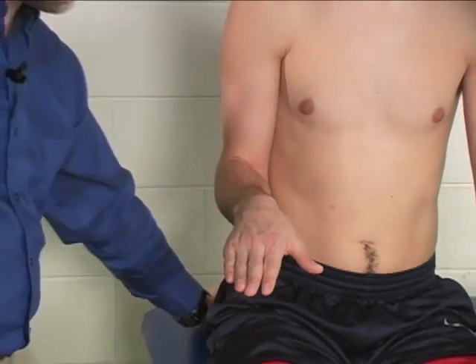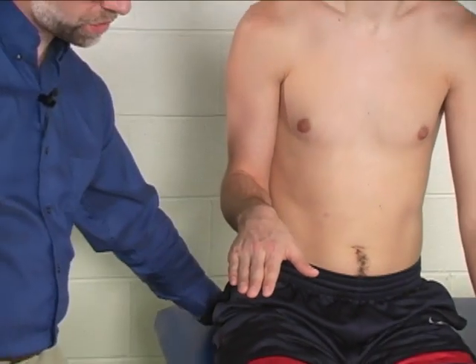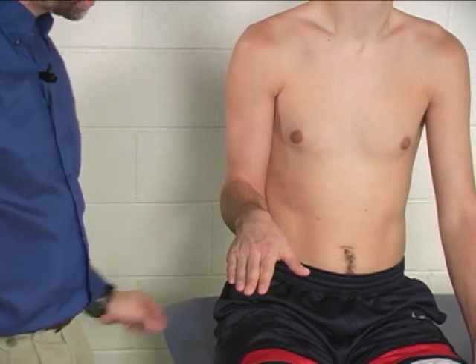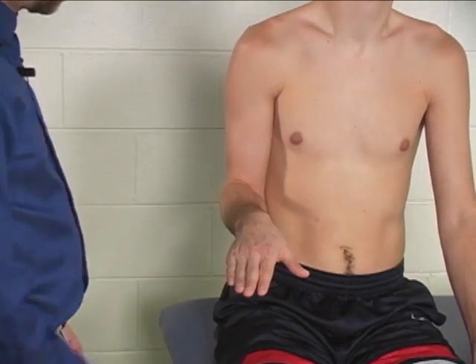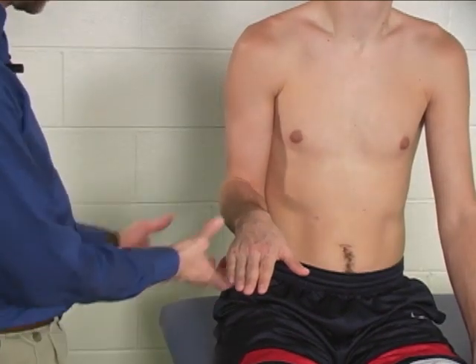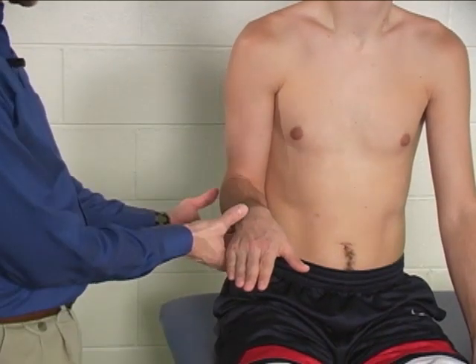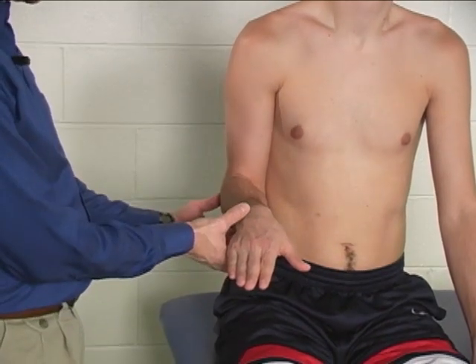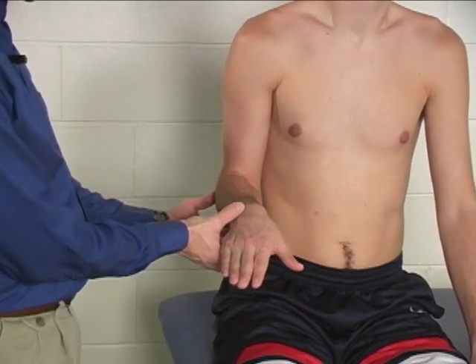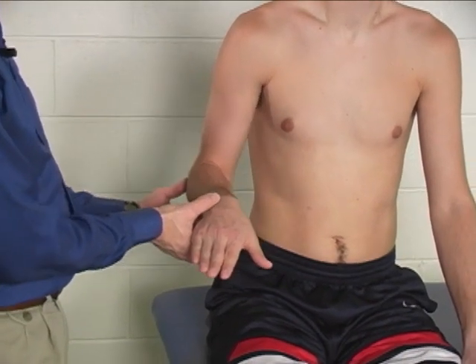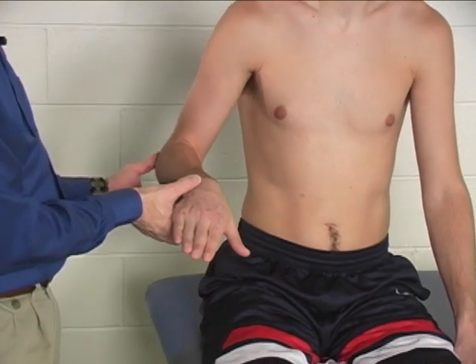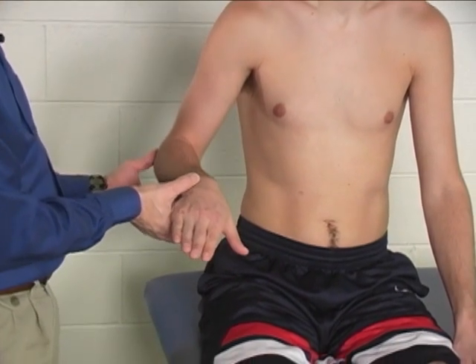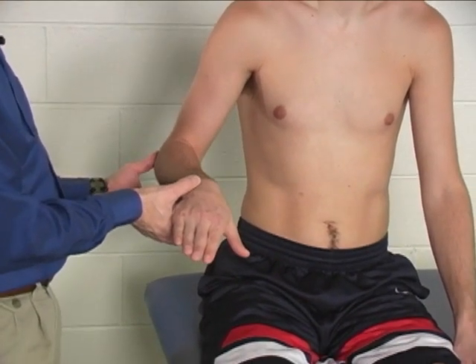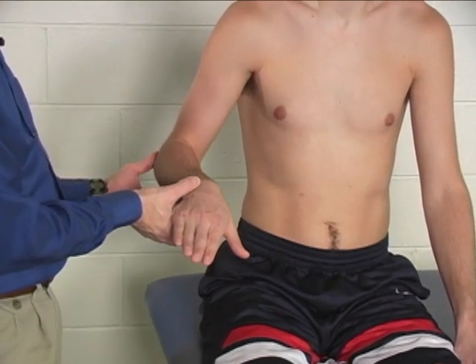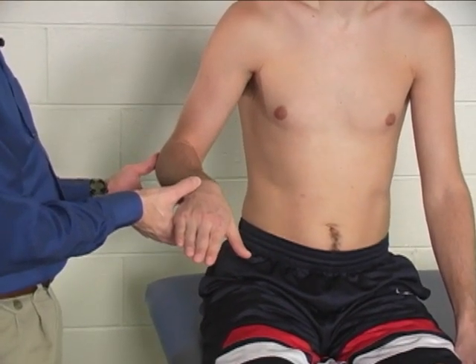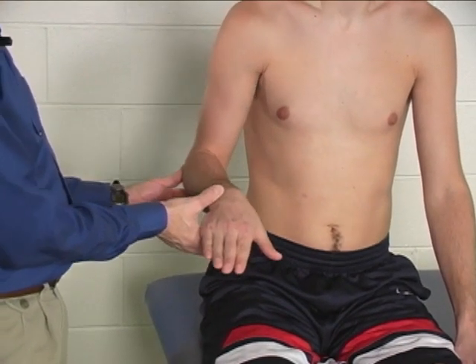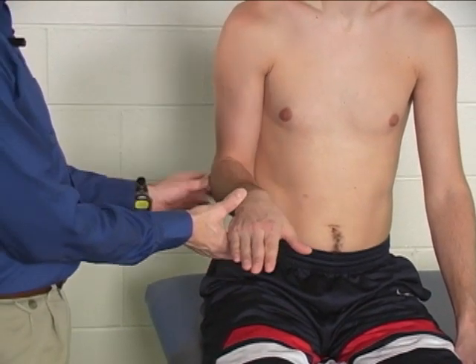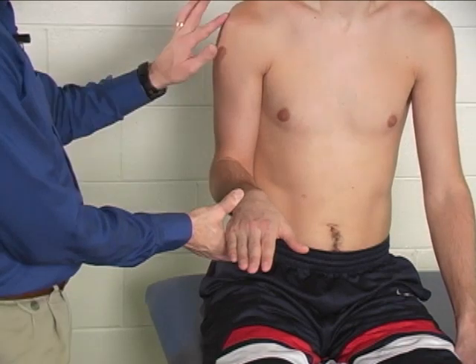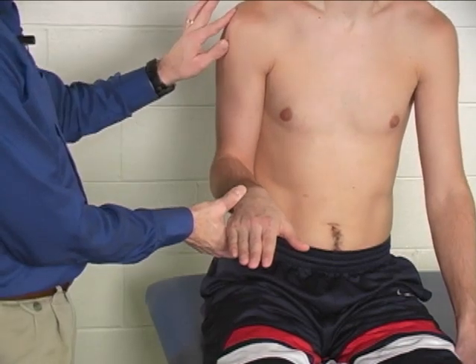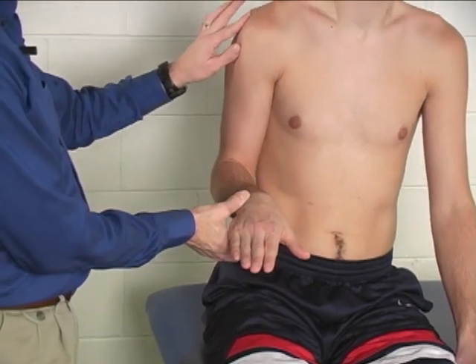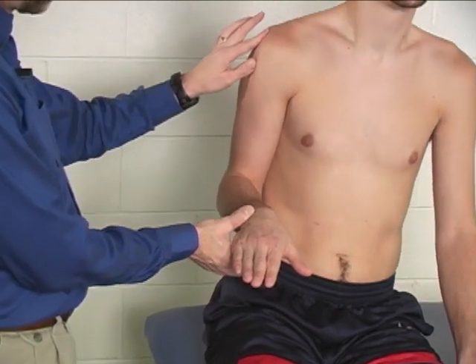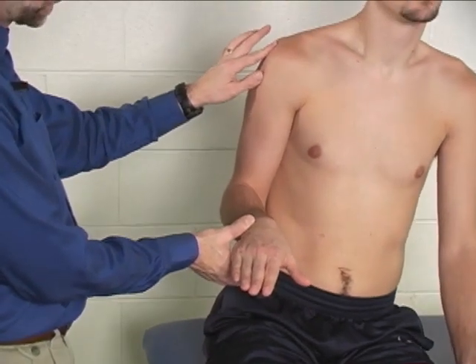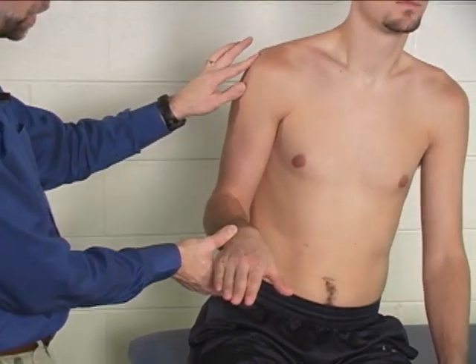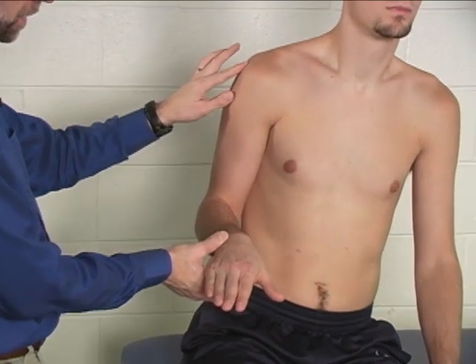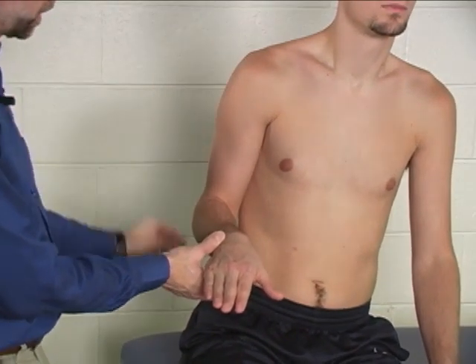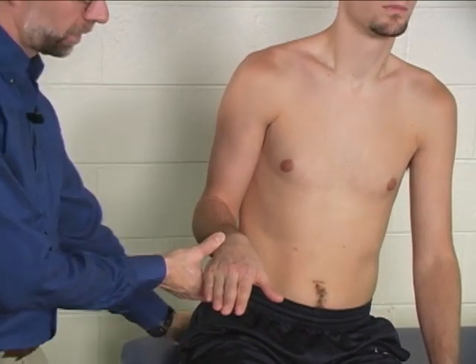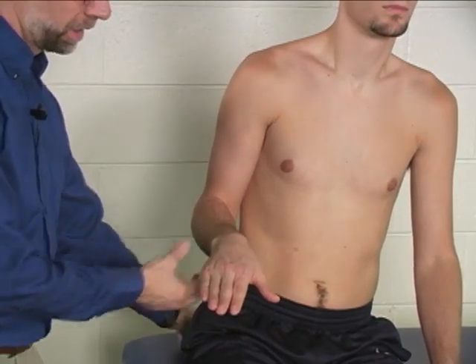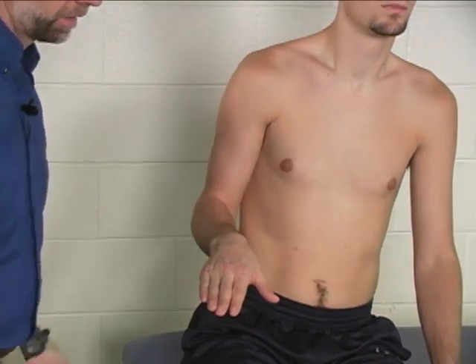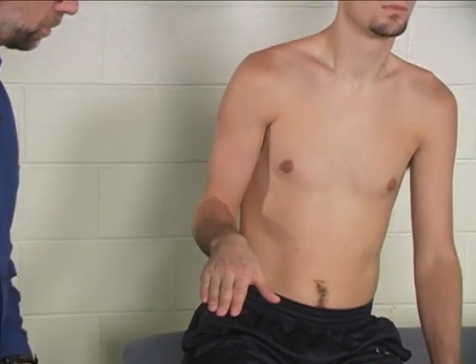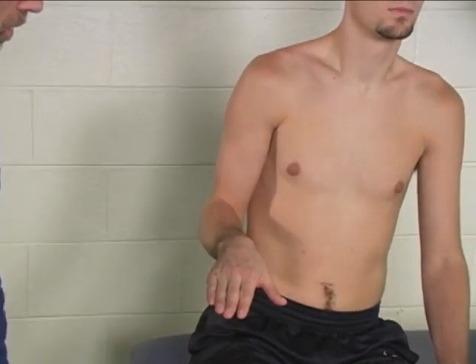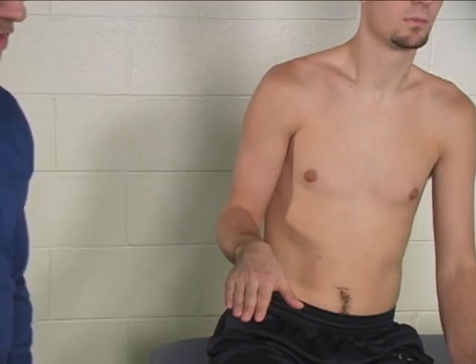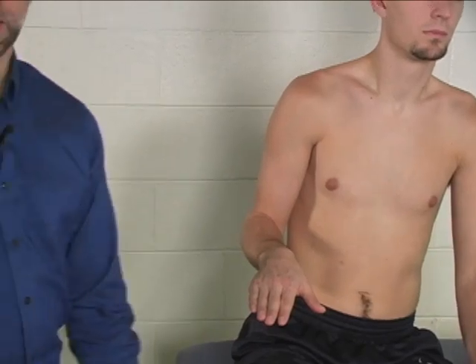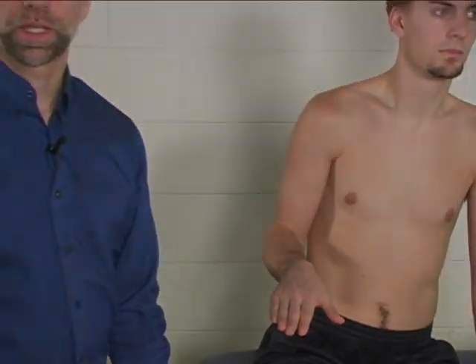Substitutions for this movement might include shoulder abduction to make it look like they got a little bit more, or perhaps lateral flexion of the trunk to make it look like they have a little more pronation than they actually have.